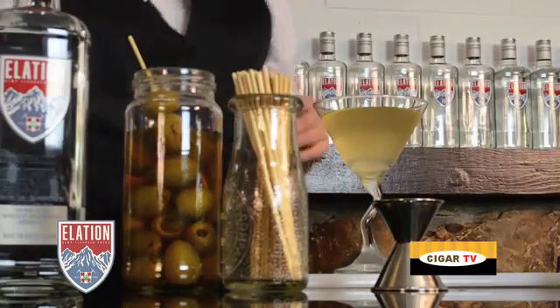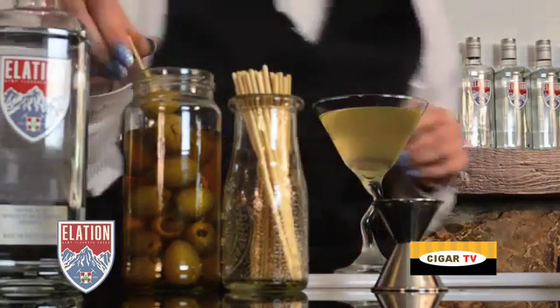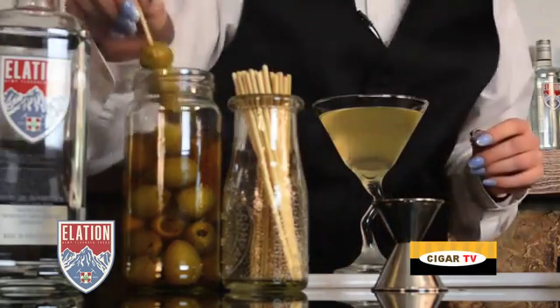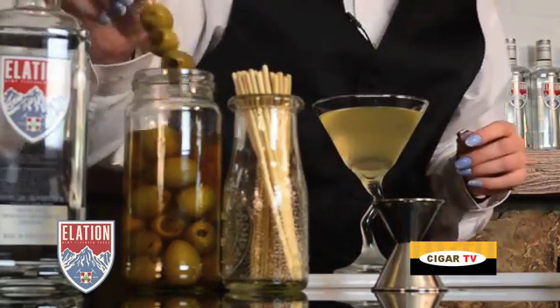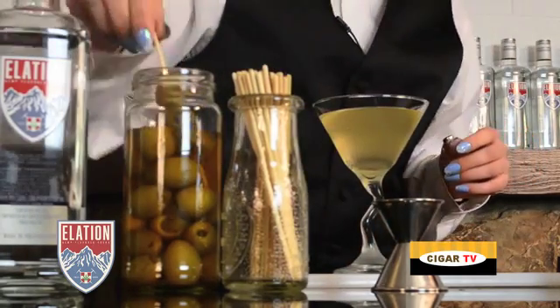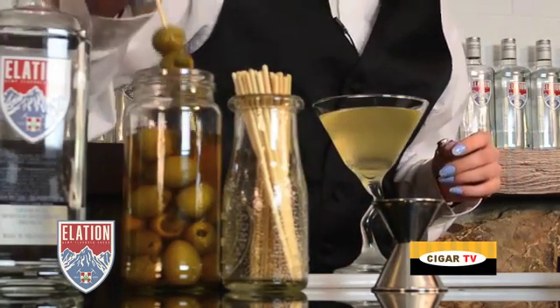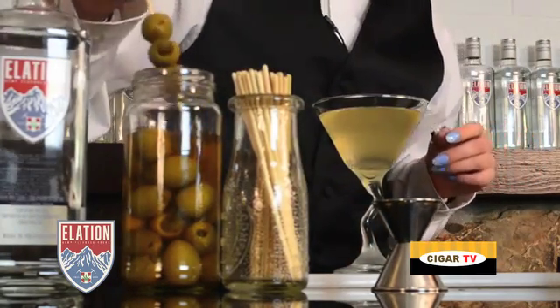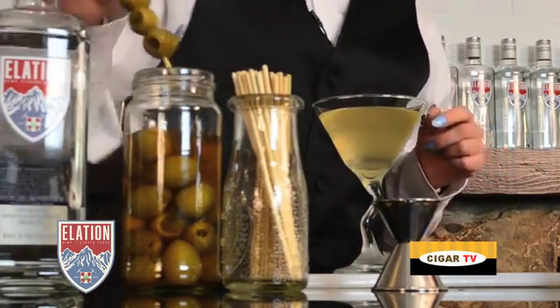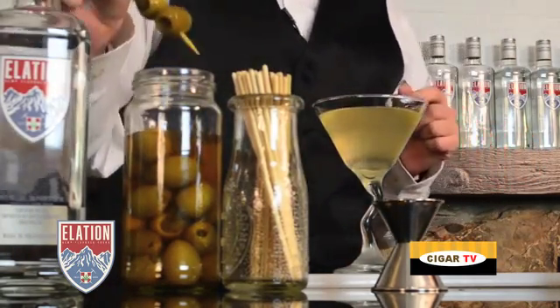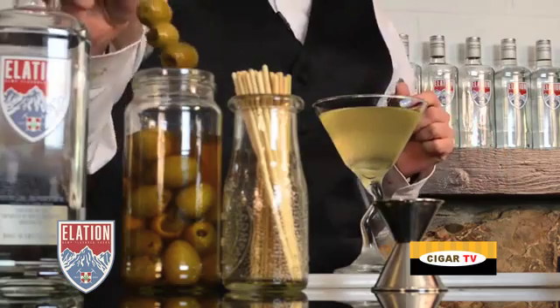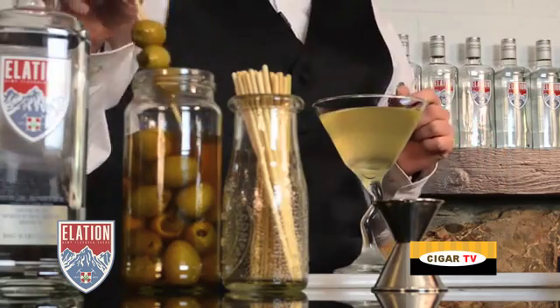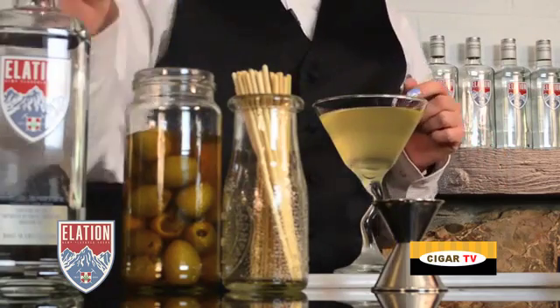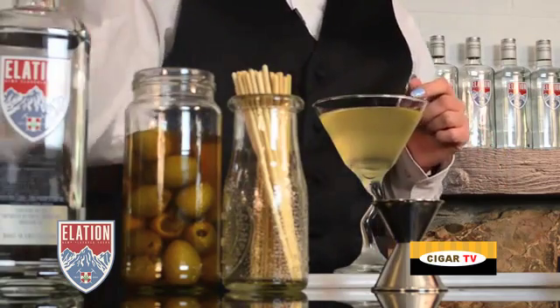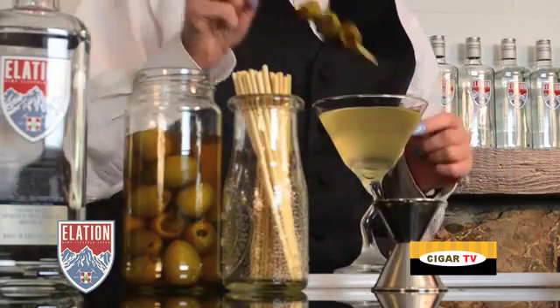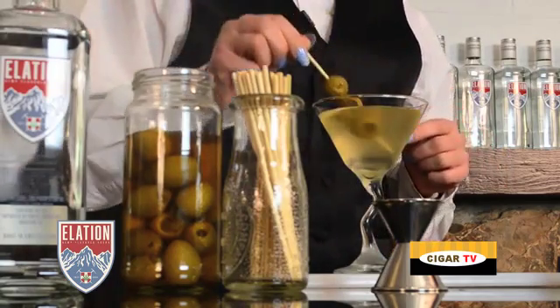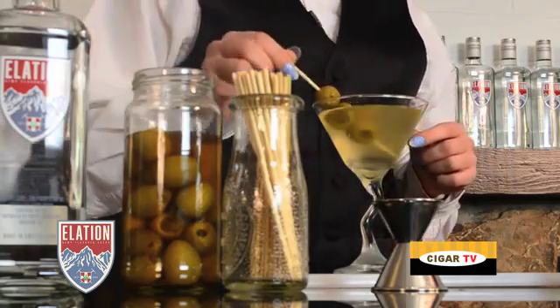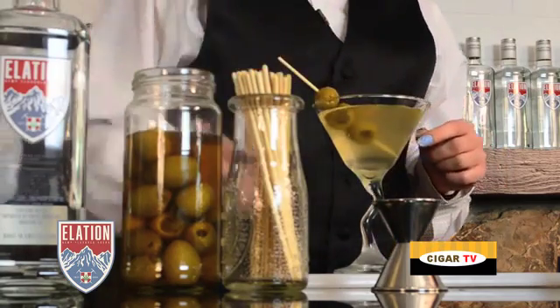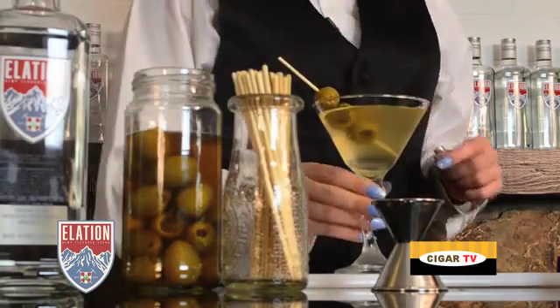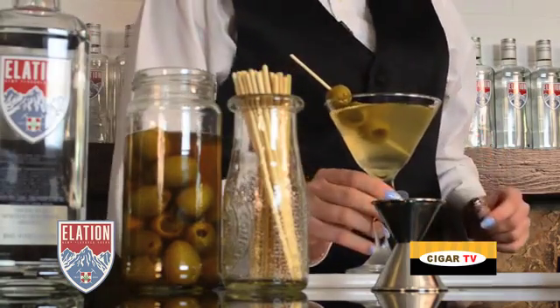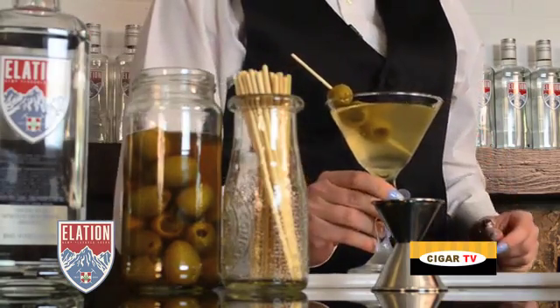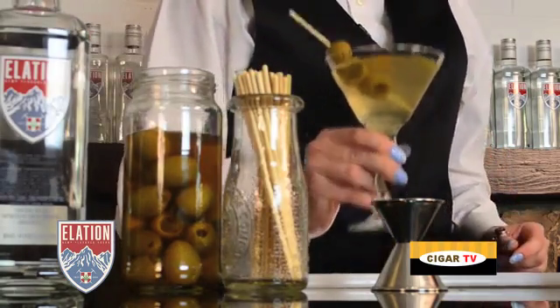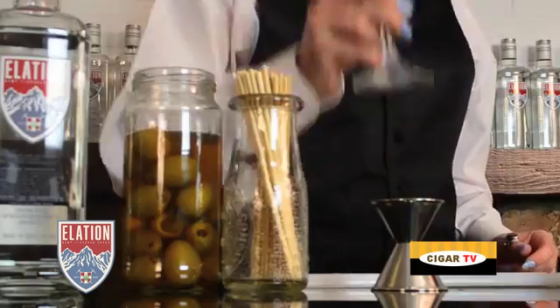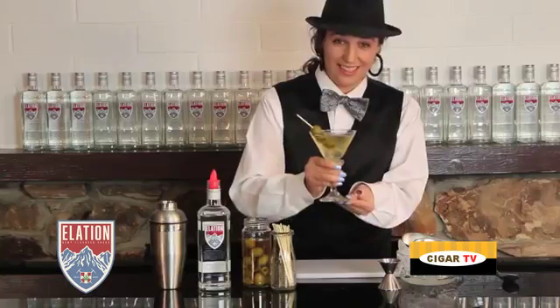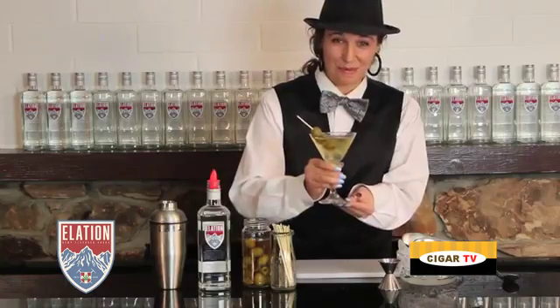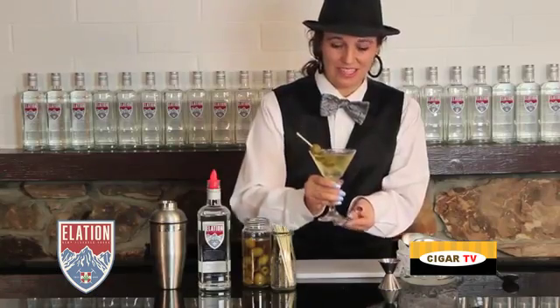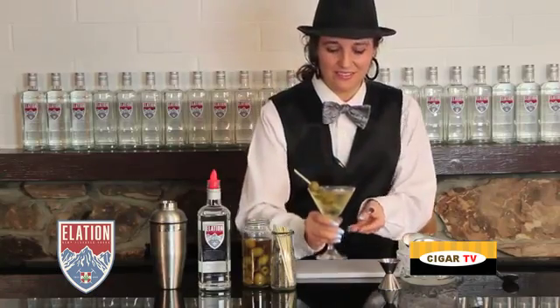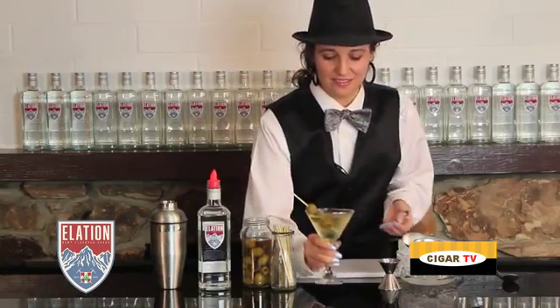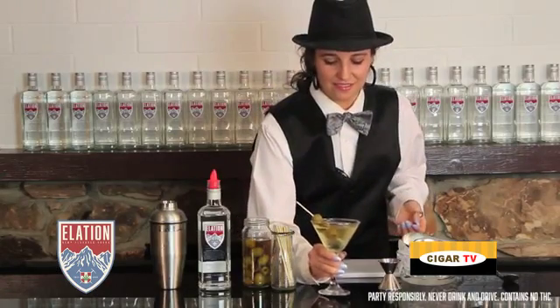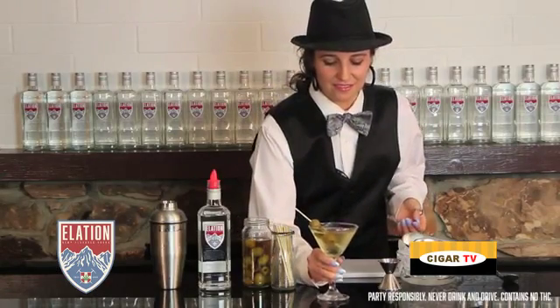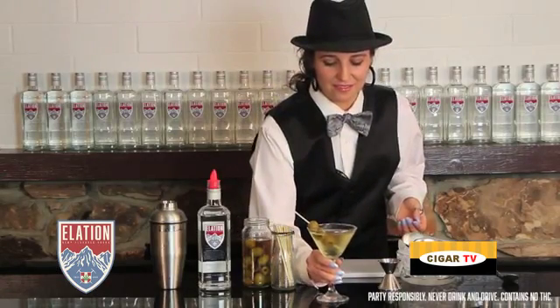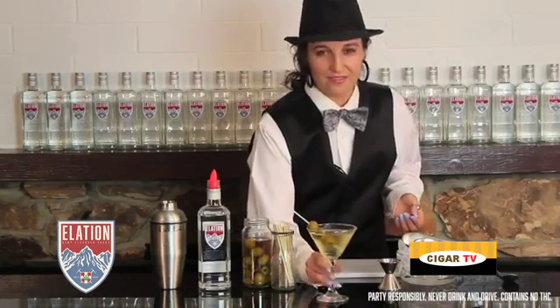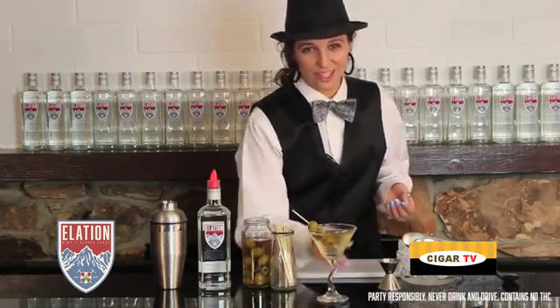We have some olives here — we used jalapeño stuffed olives today and we're going to throw three on there for good measure. Hippie Martini. Cheers.